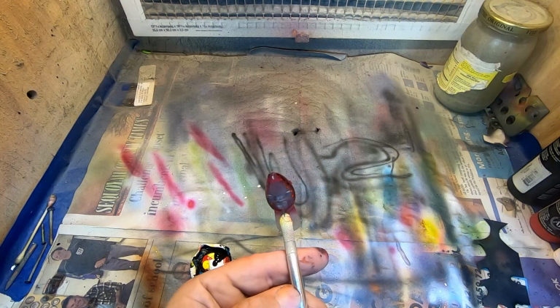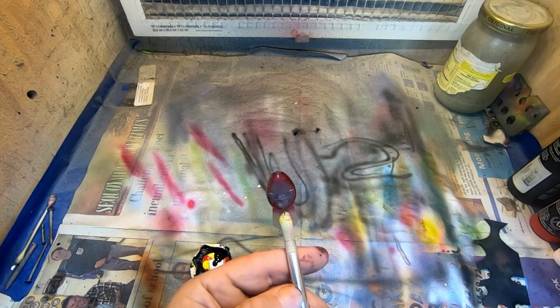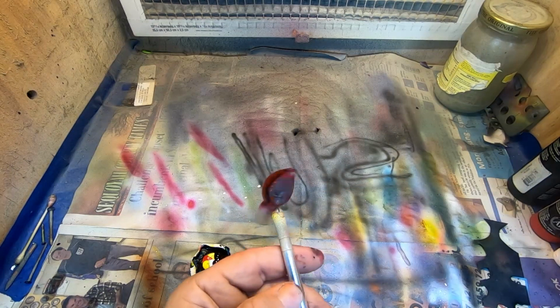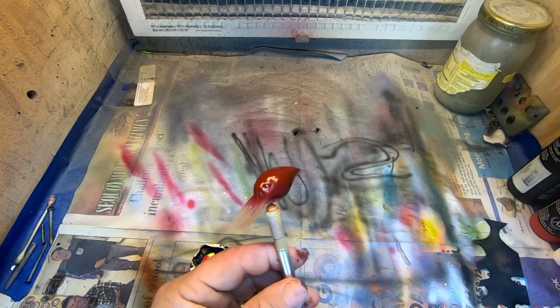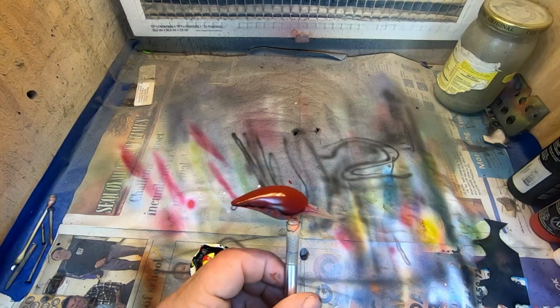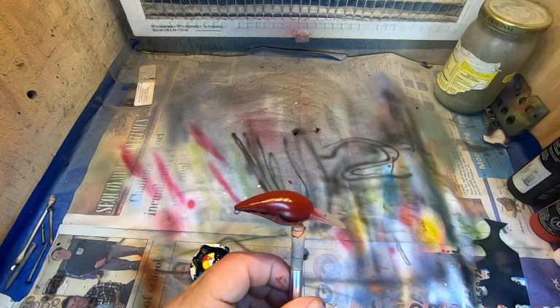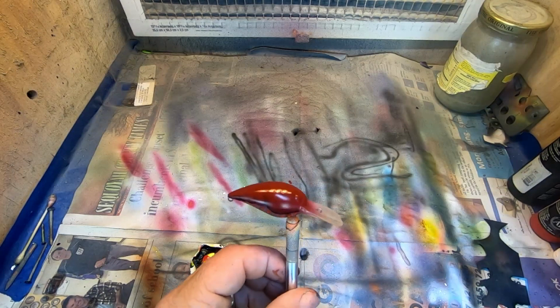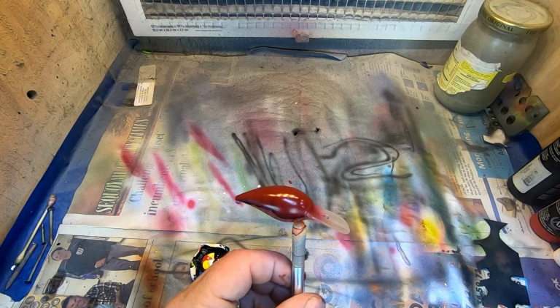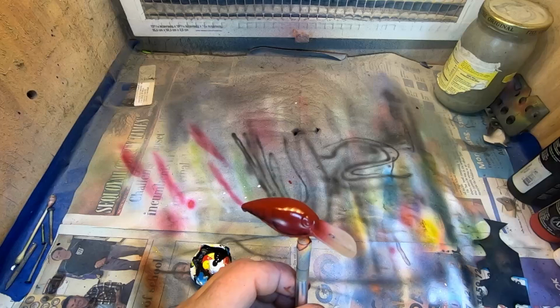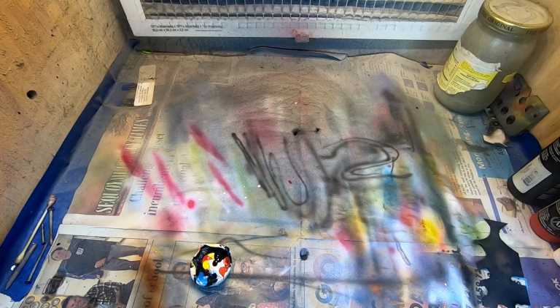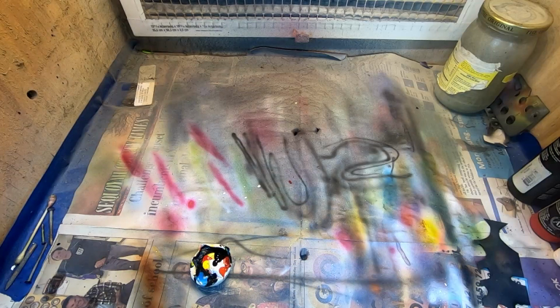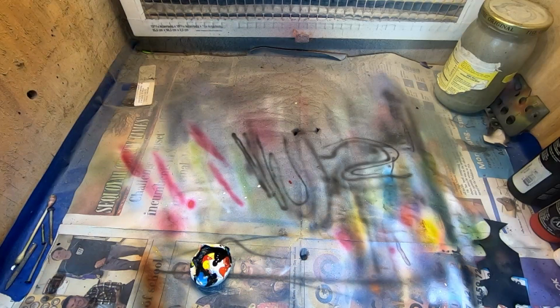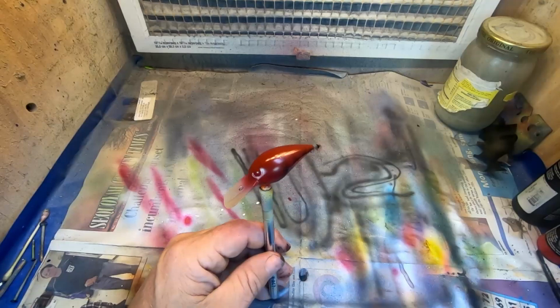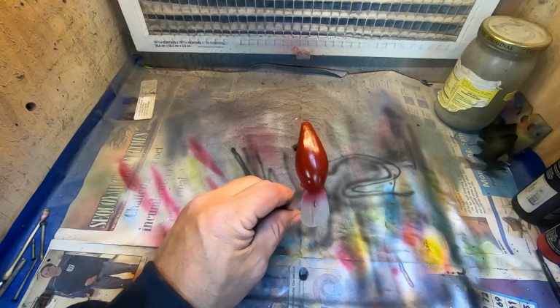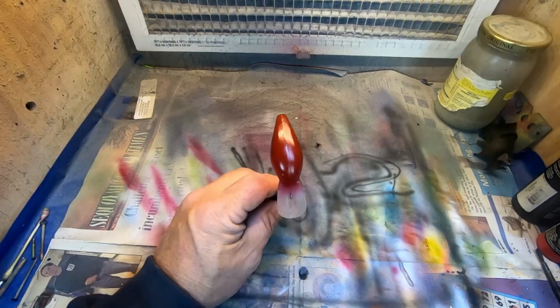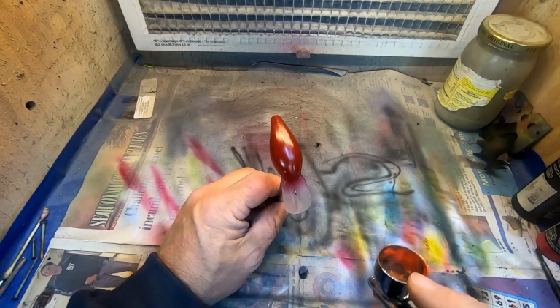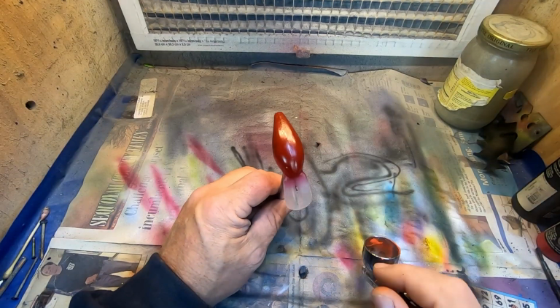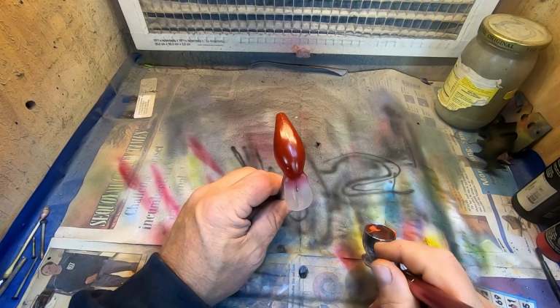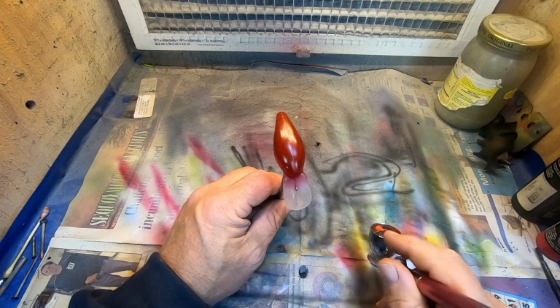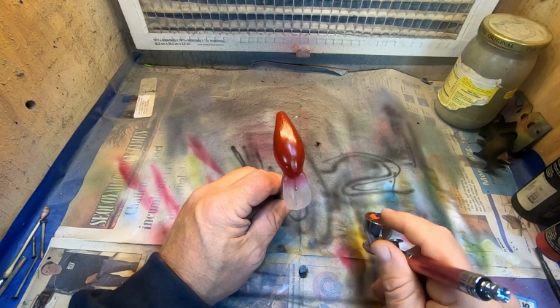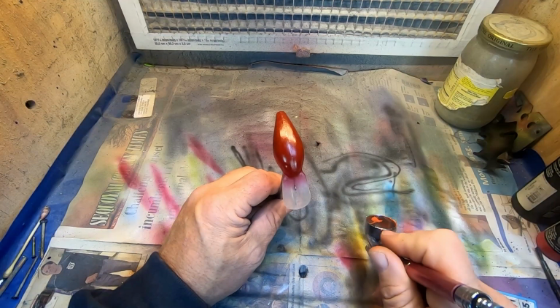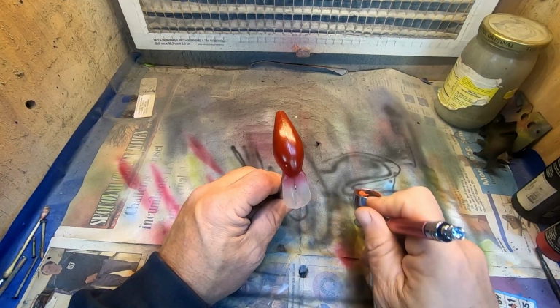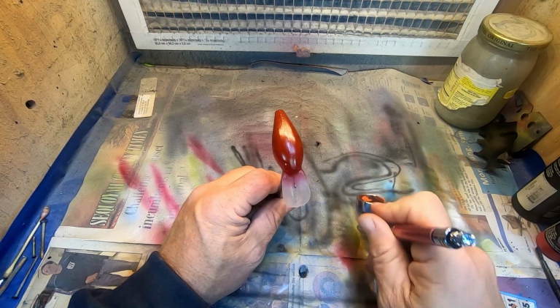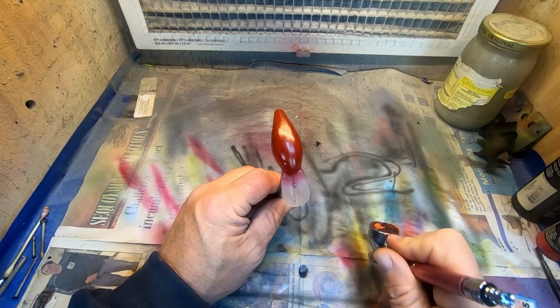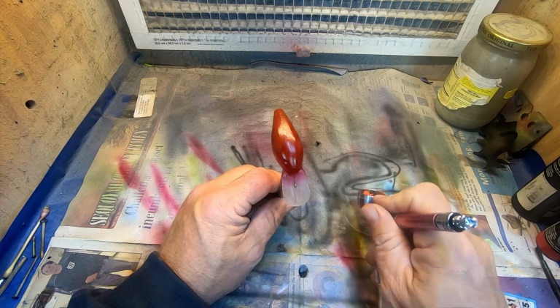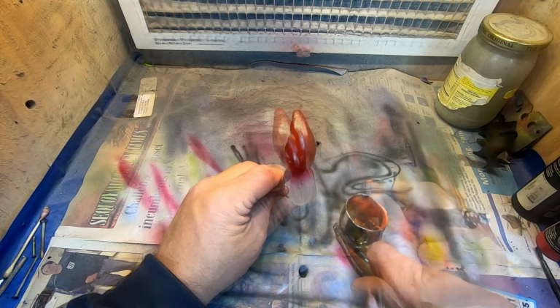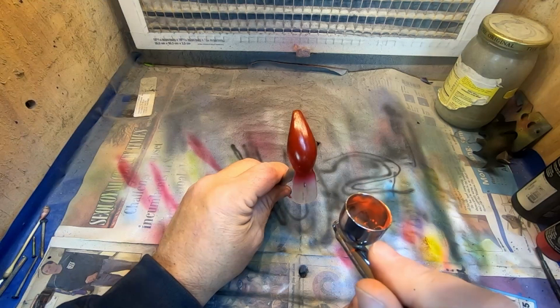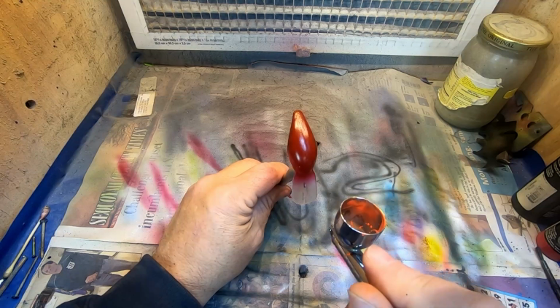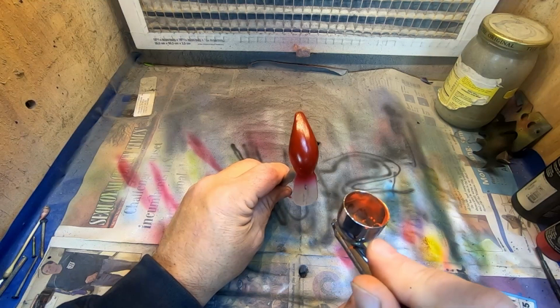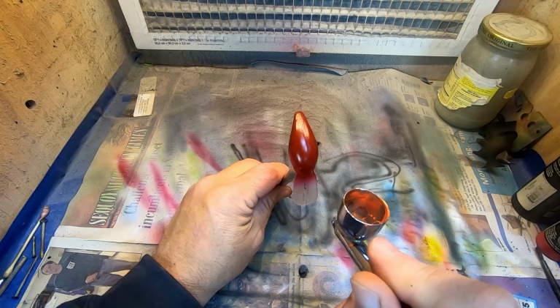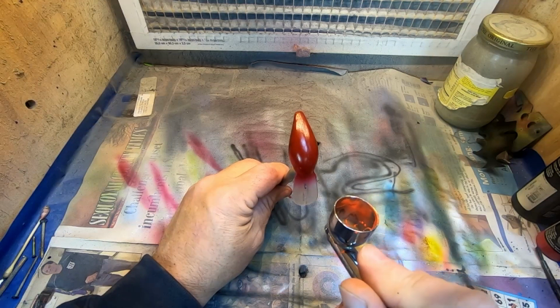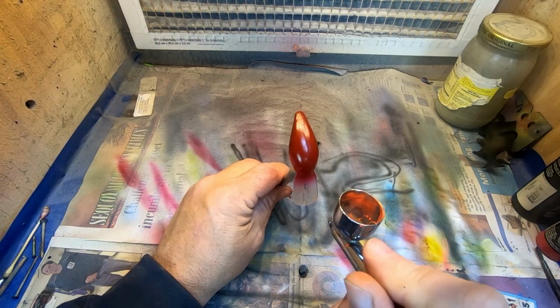We'll go off camera, do a heat set on that, and be right back. For the bills we want a little fluorescent orange — just want to tip the sides of it.